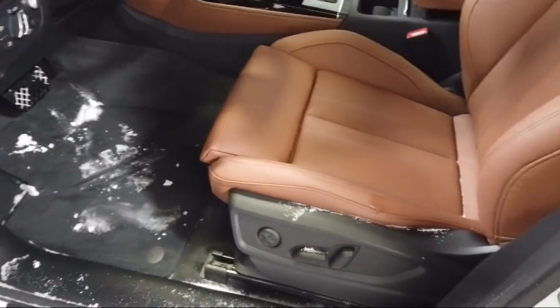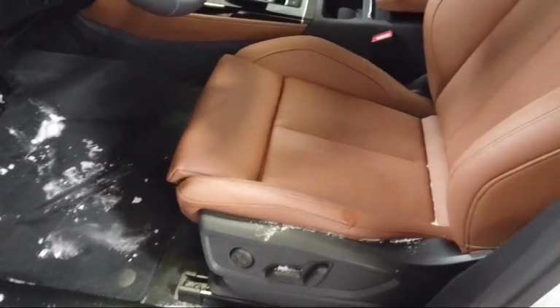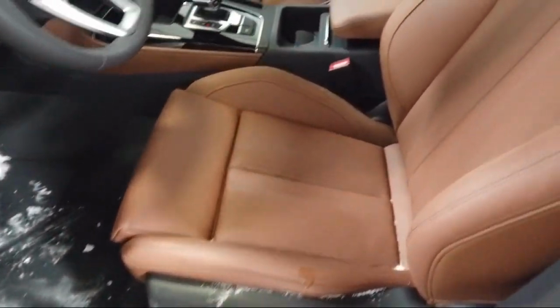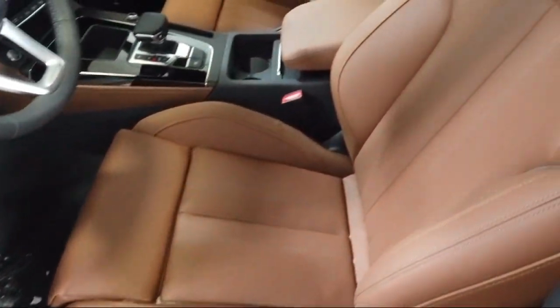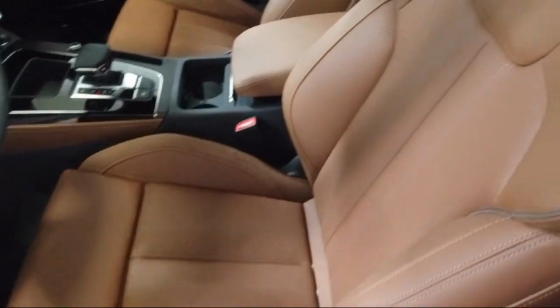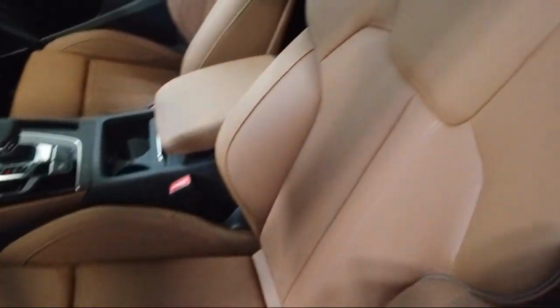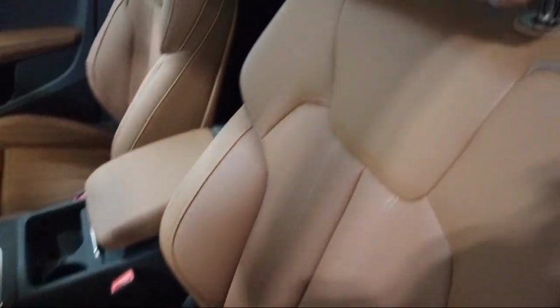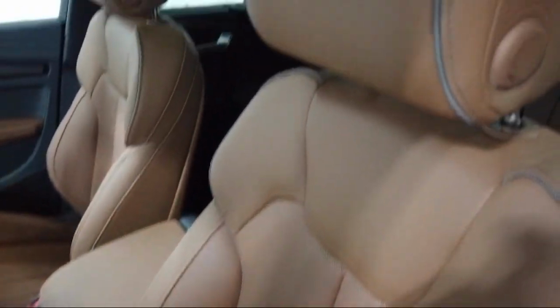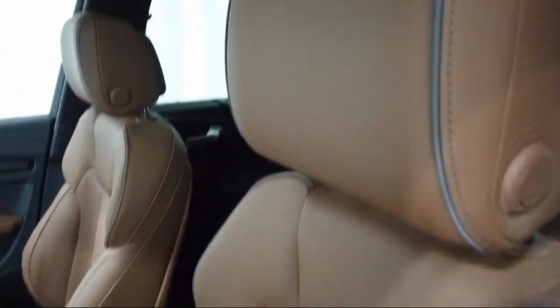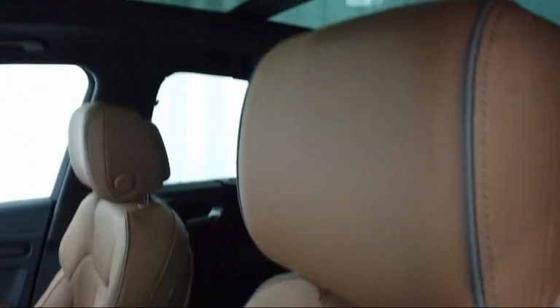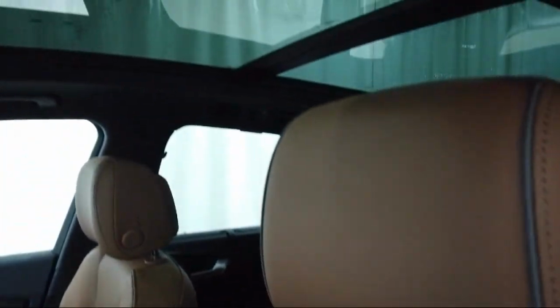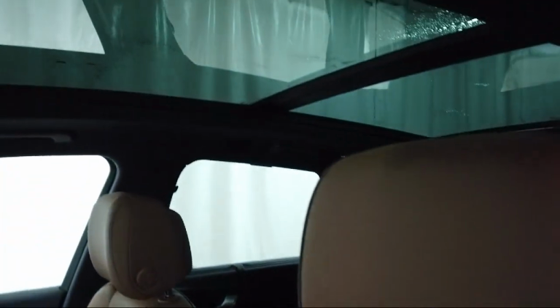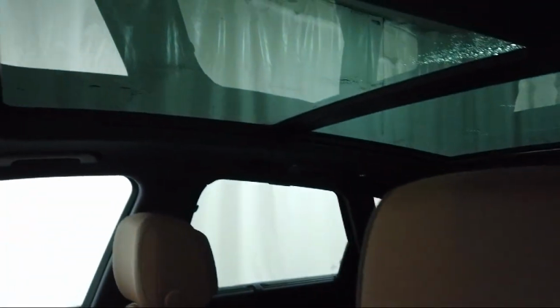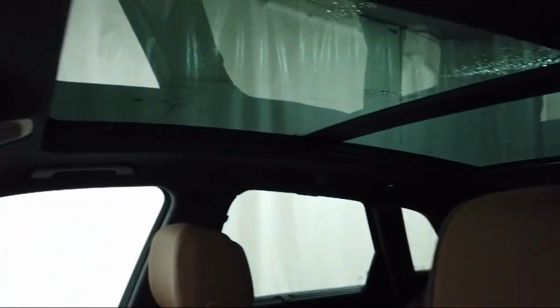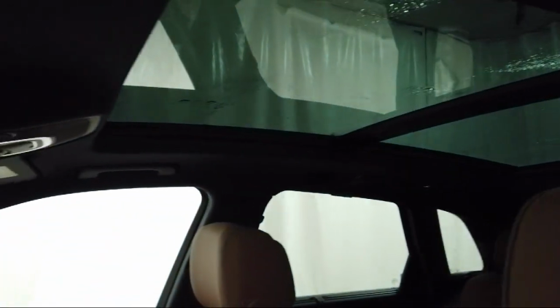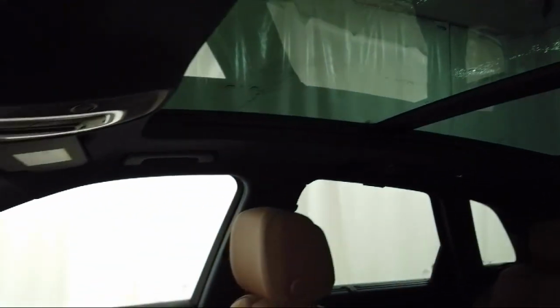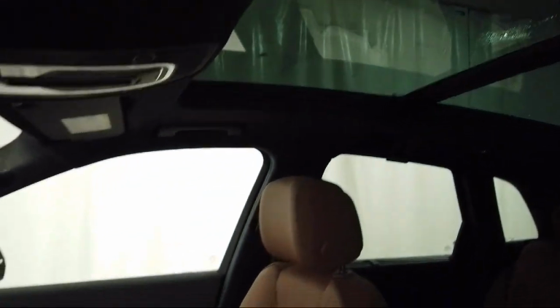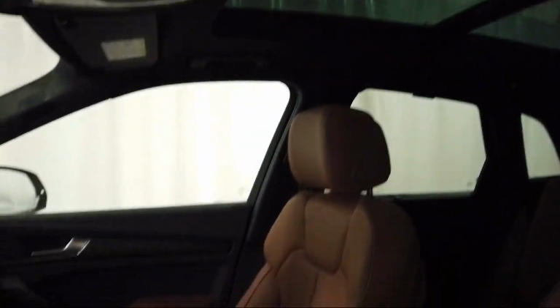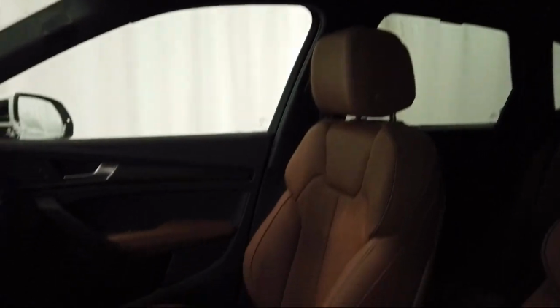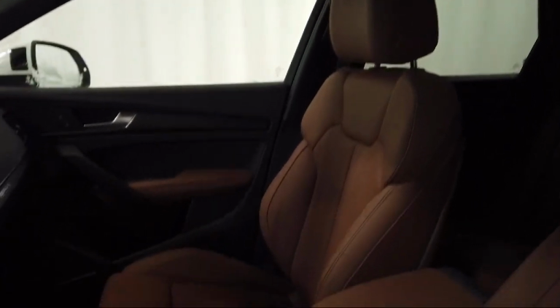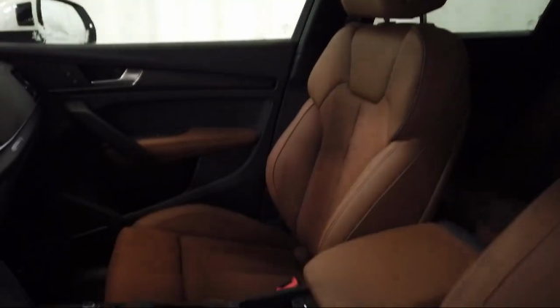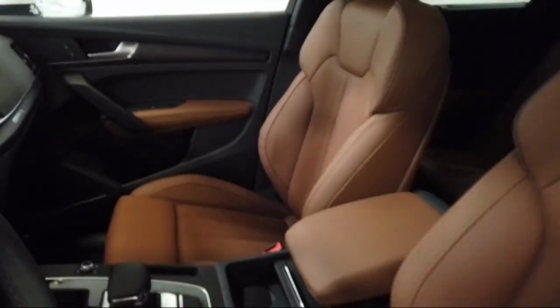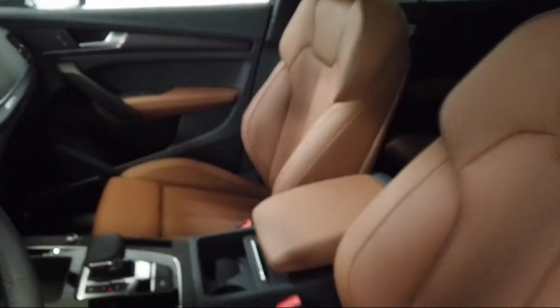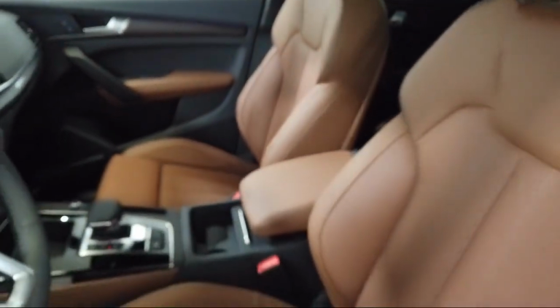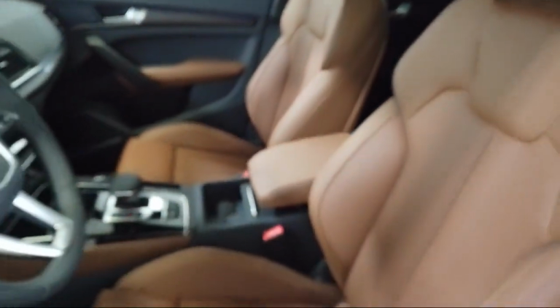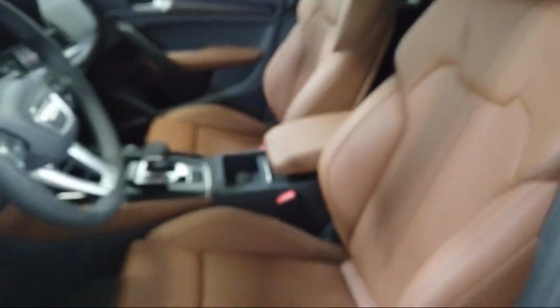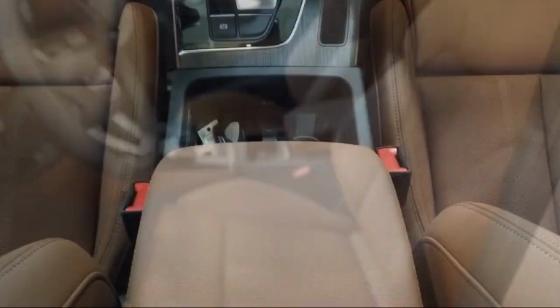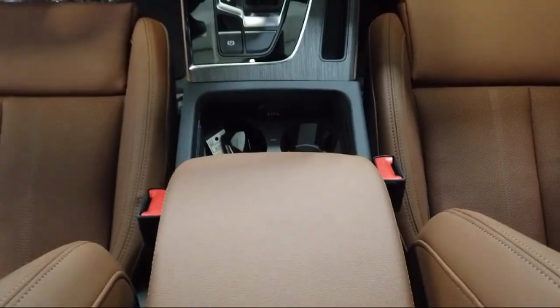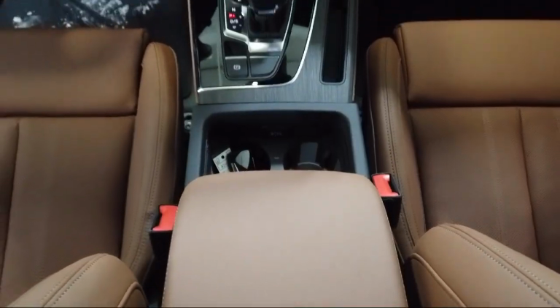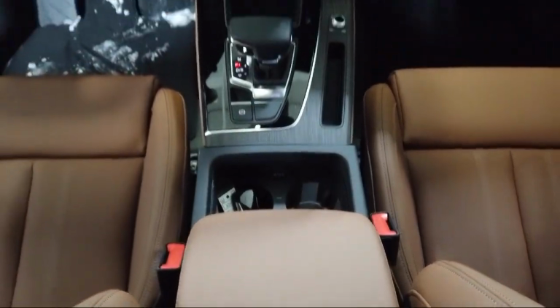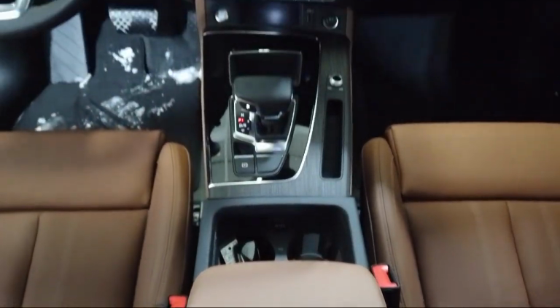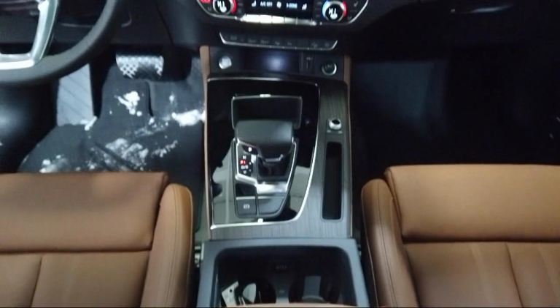Audi Bozeman operates as a best price dealership, which means transparency and integrity are our priority in doing business. We believe in making the car buying experience as honest and stress-free as possible.